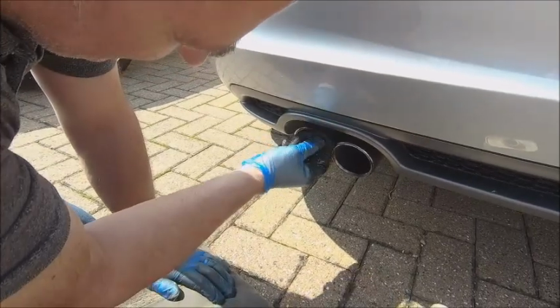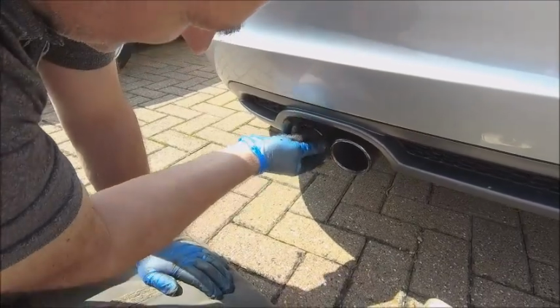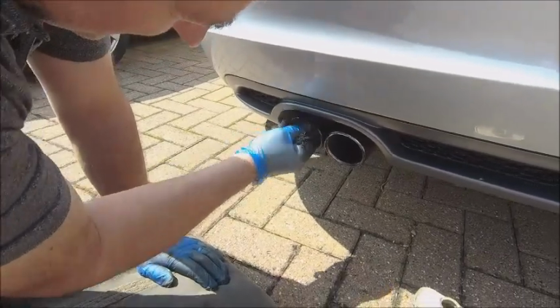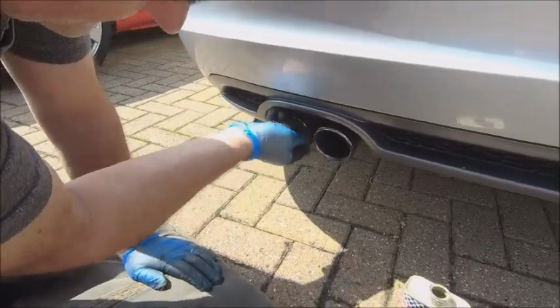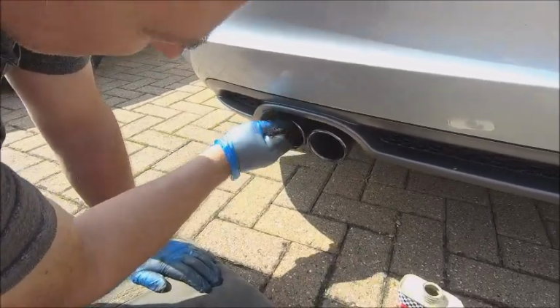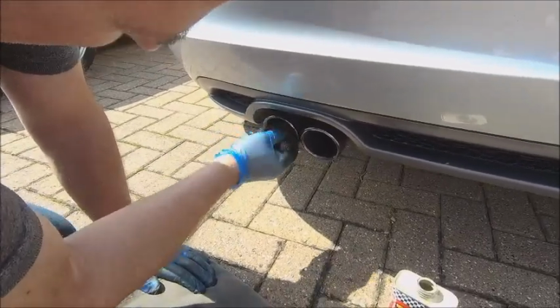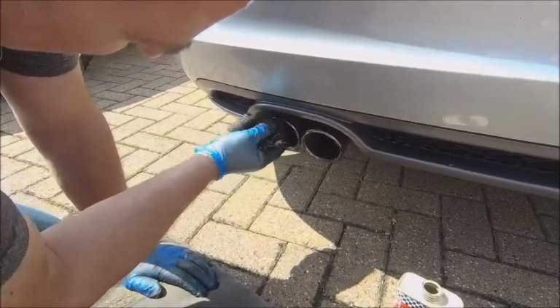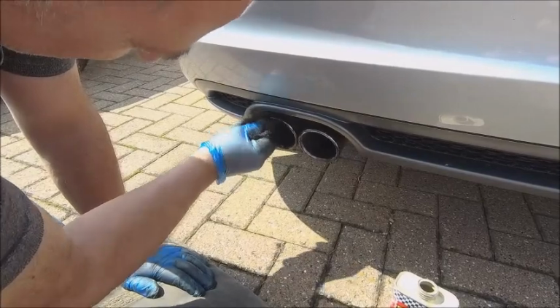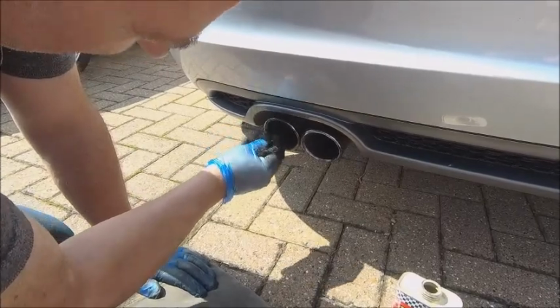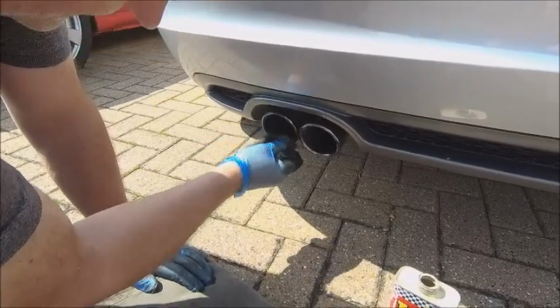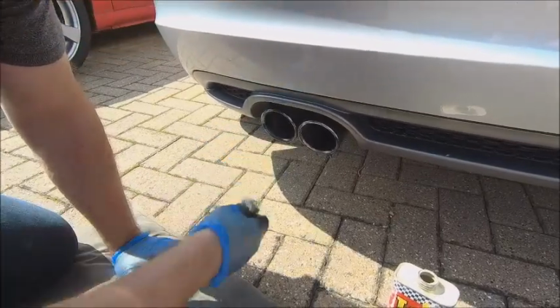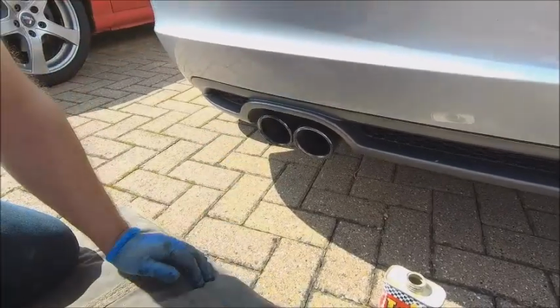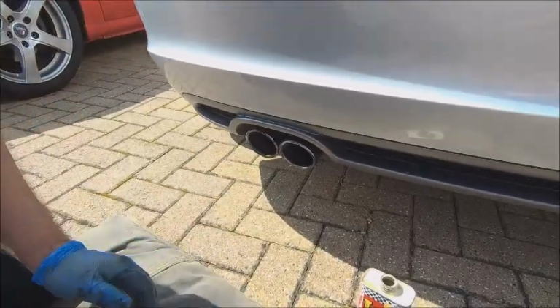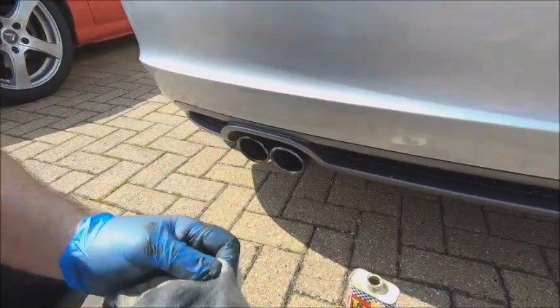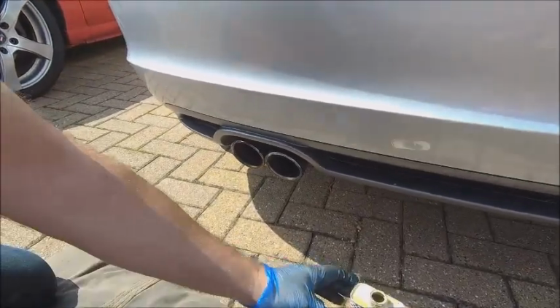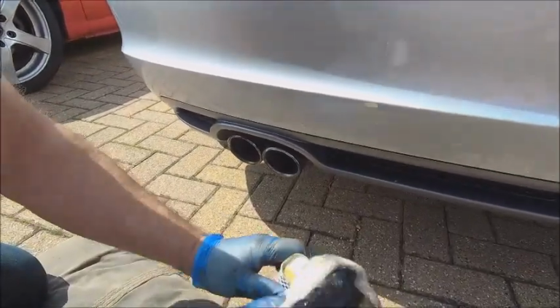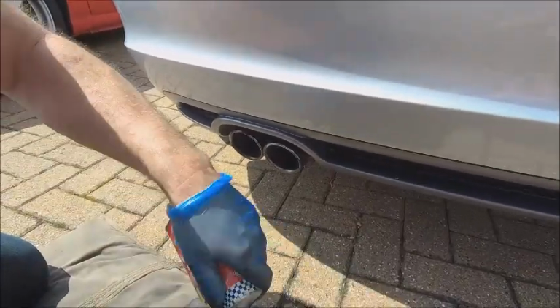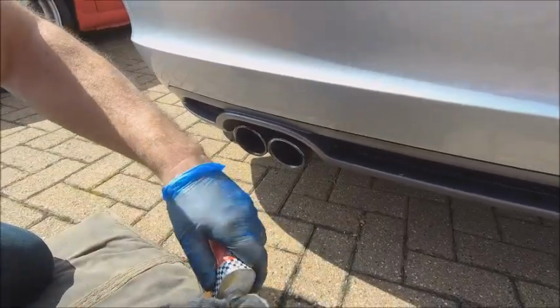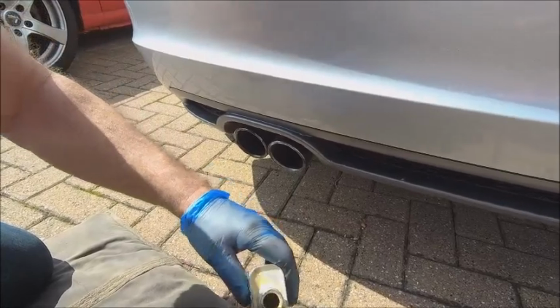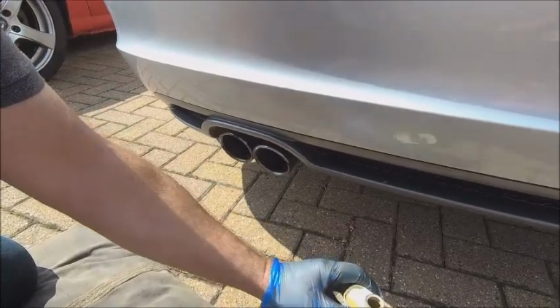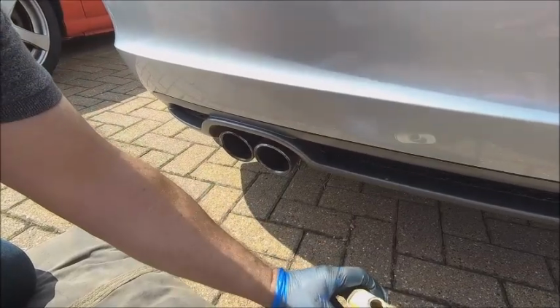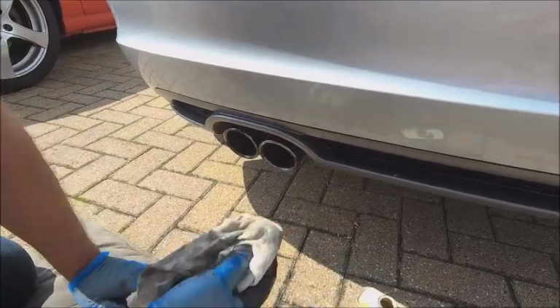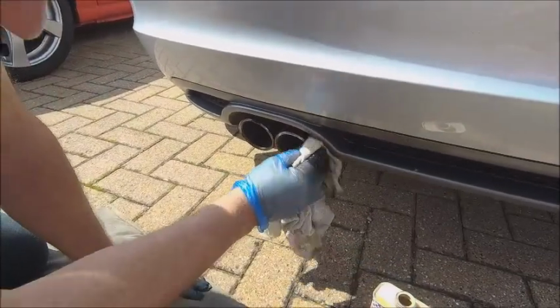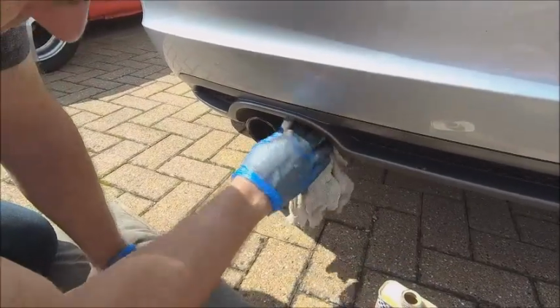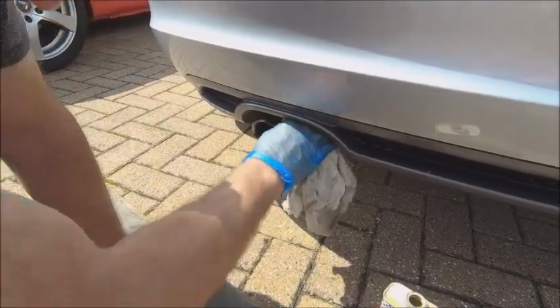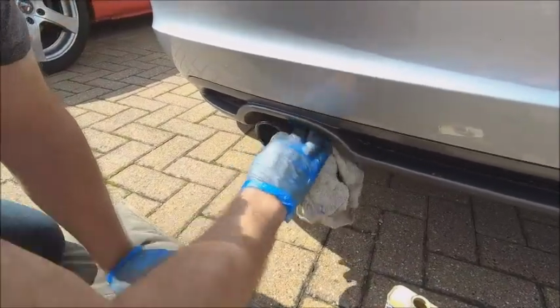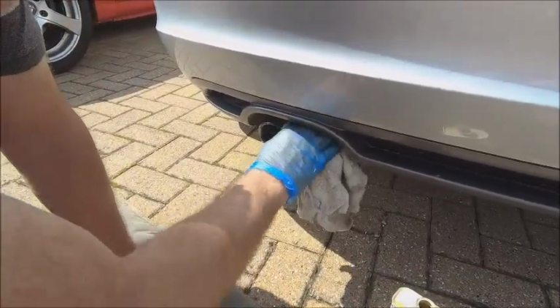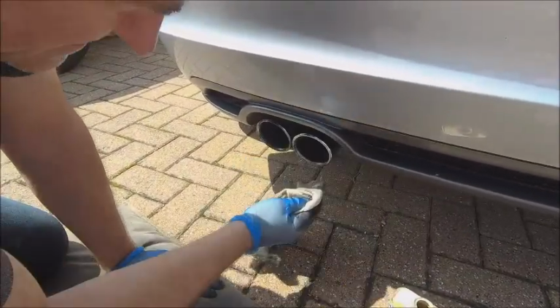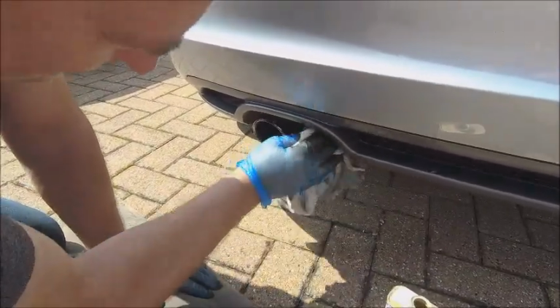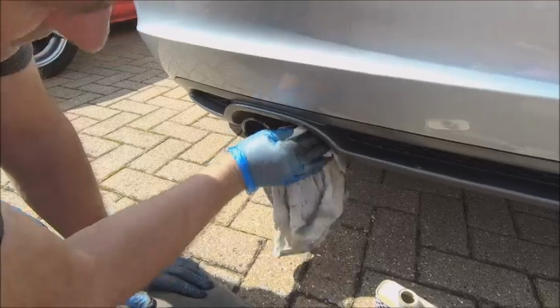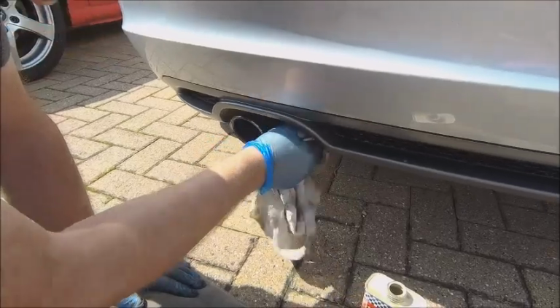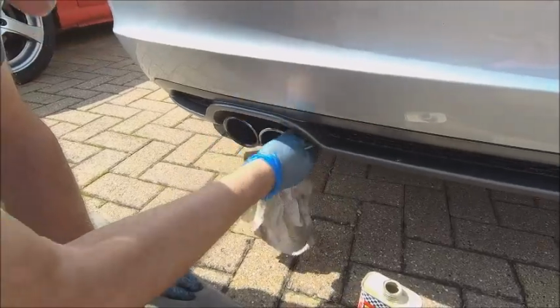This just gets the flakiness off and gets the rust off. Then what you can do after that is get yourself a bit more T-cut on the cloth itself, and the chrome bits on top give a real good rub over.